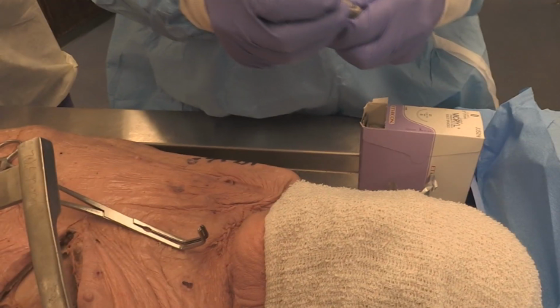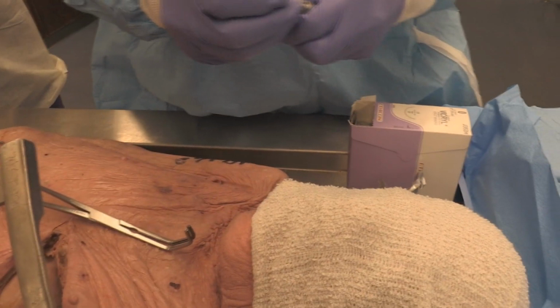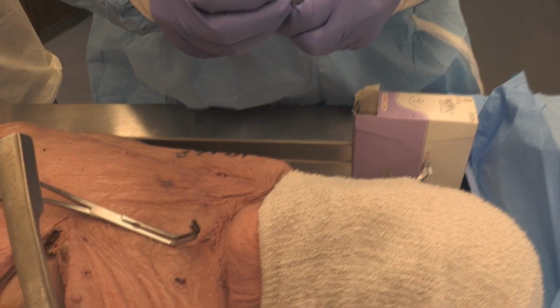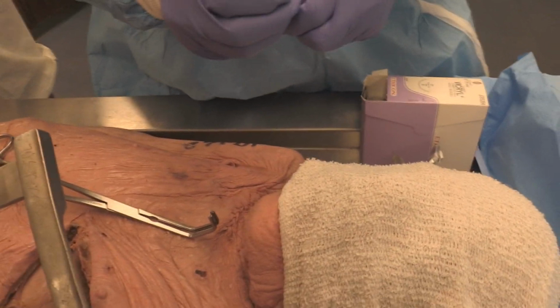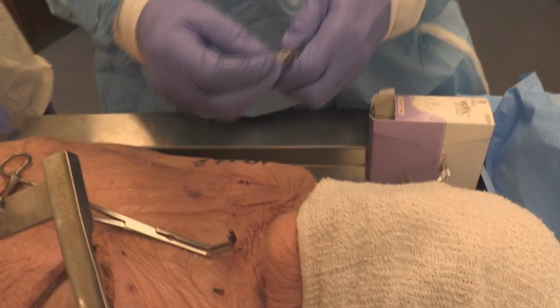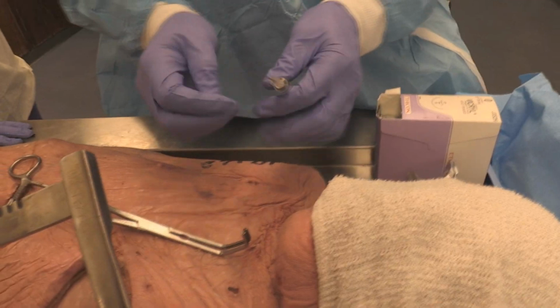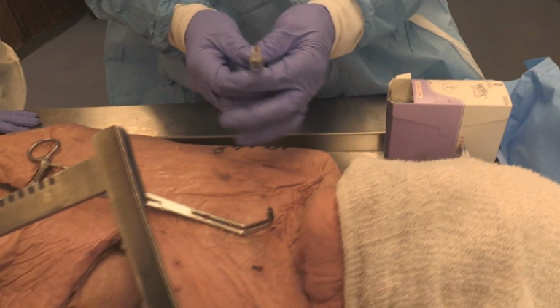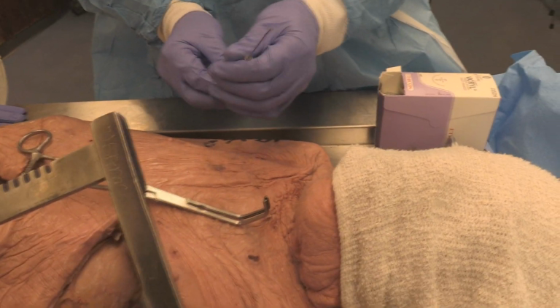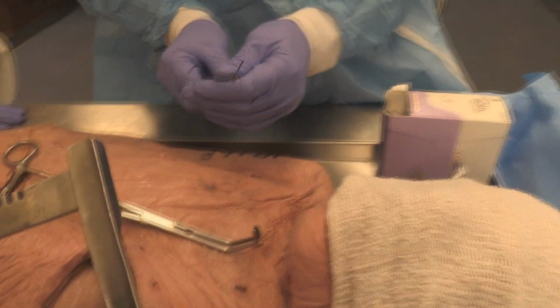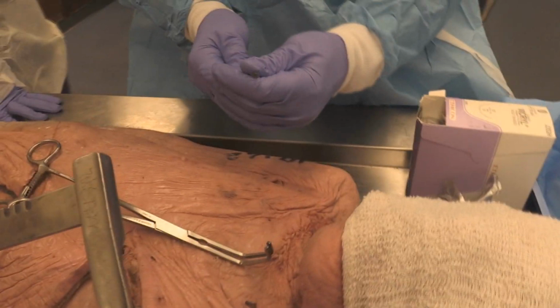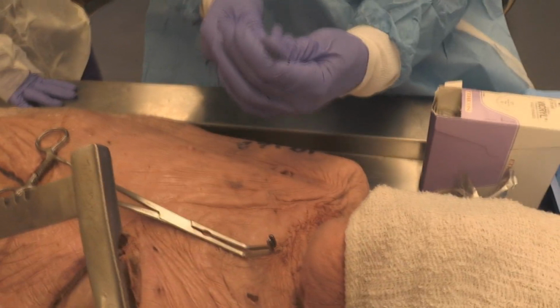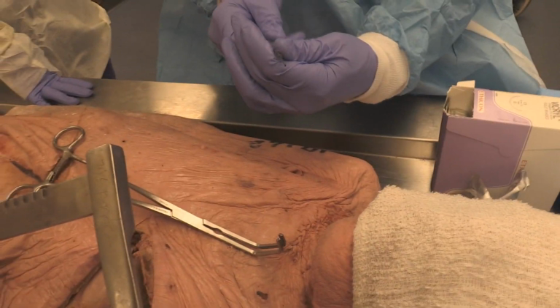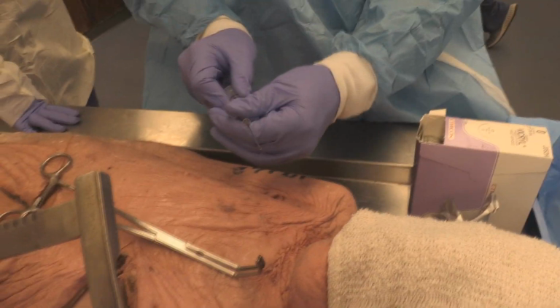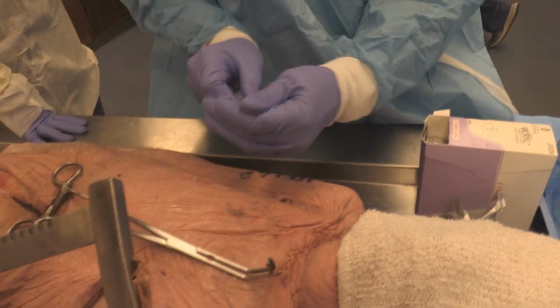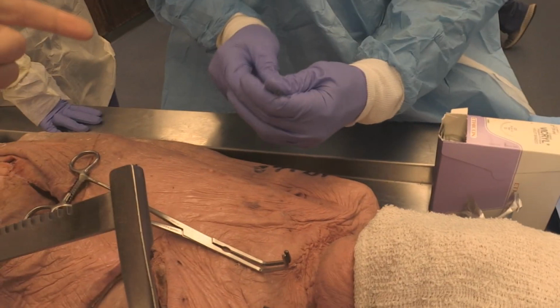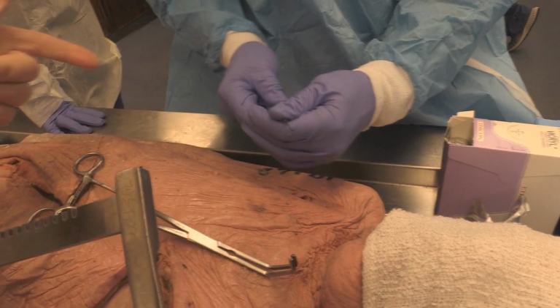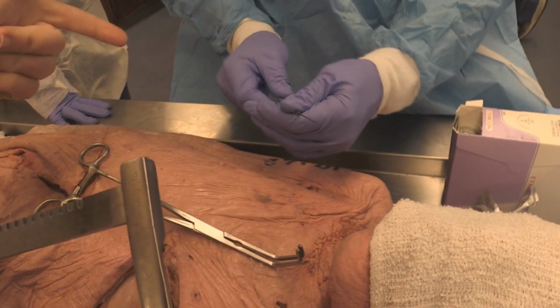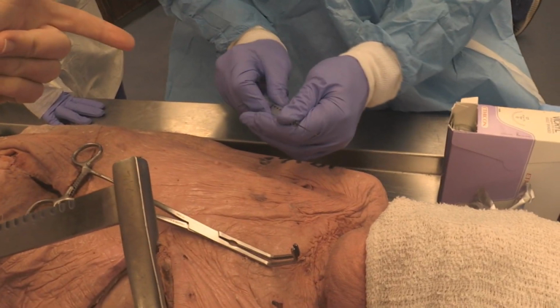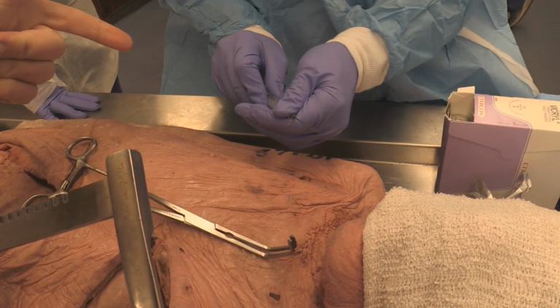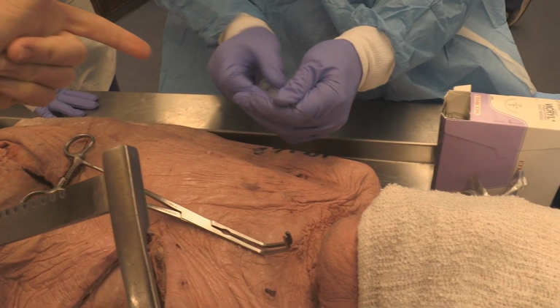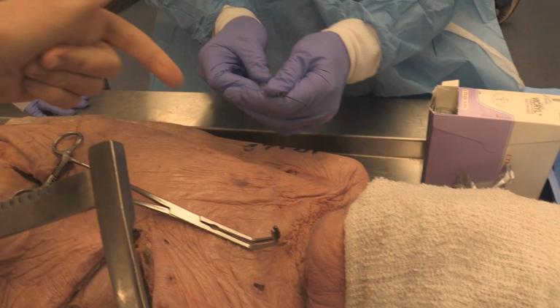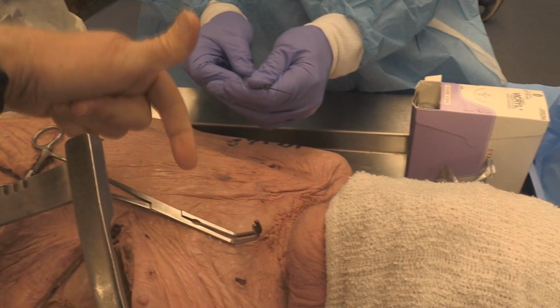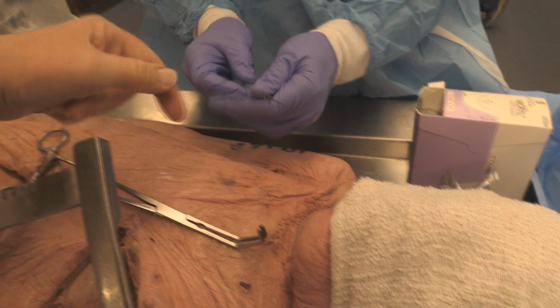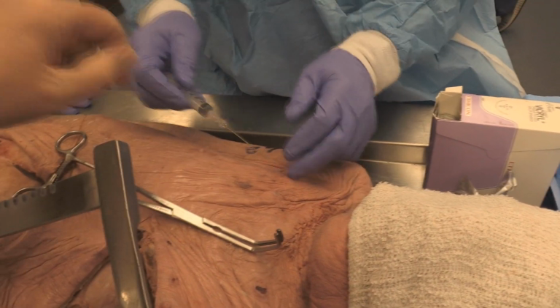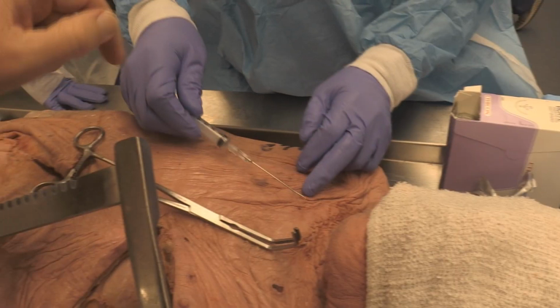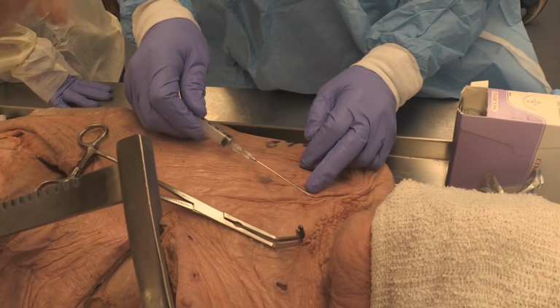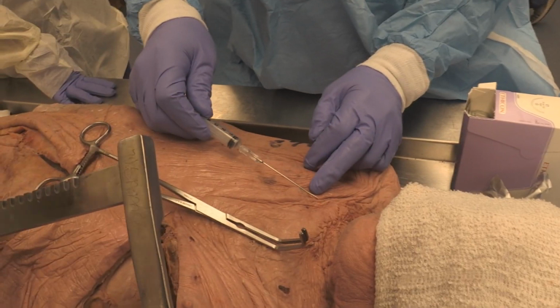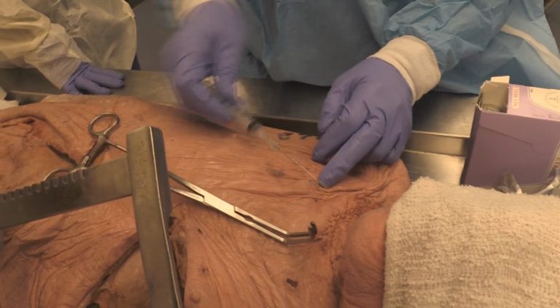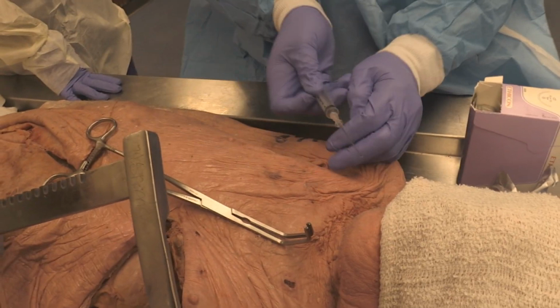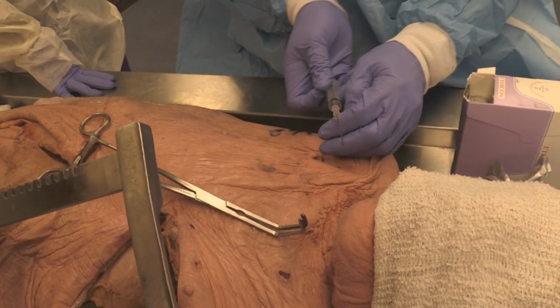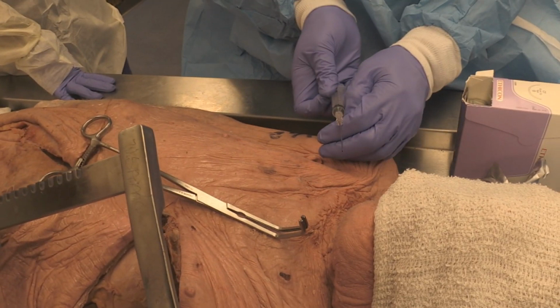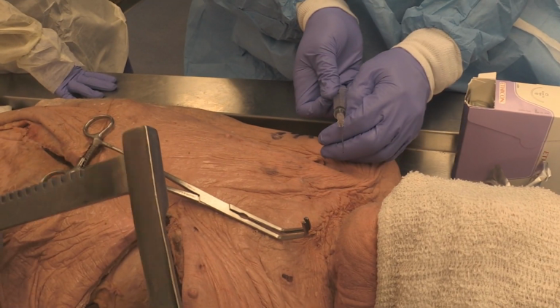Lining the bevel up with the numbers. As you line up with the numbers and go under, then you turn the numbers down that way.